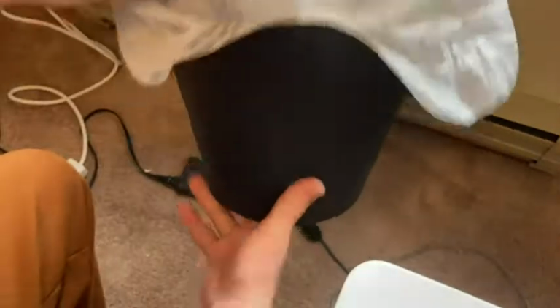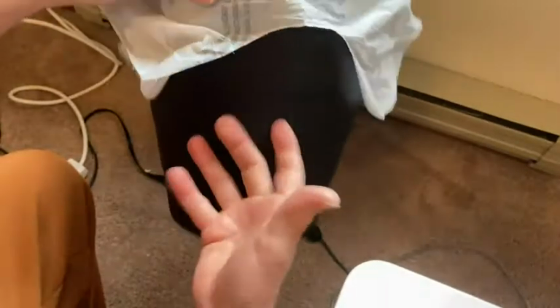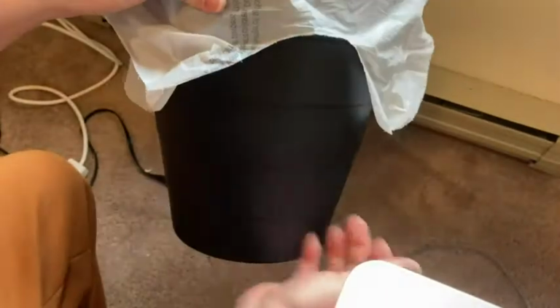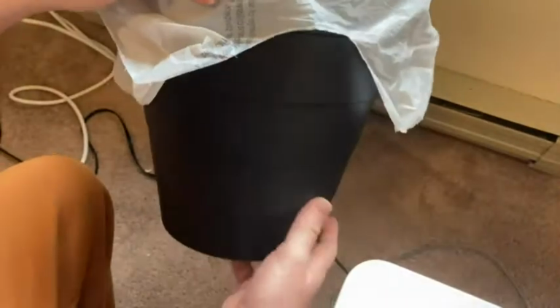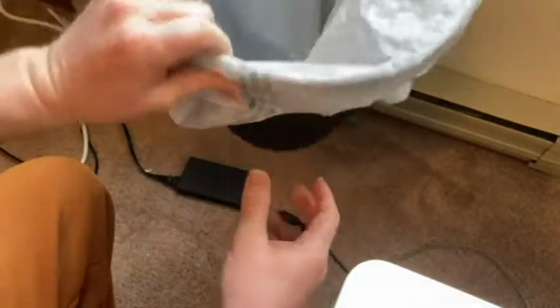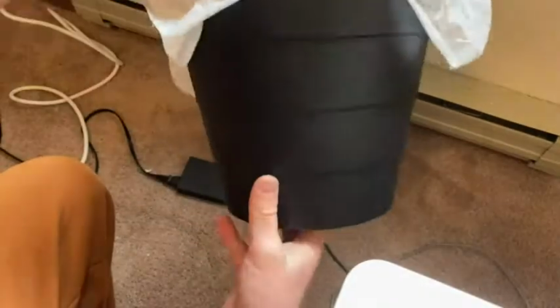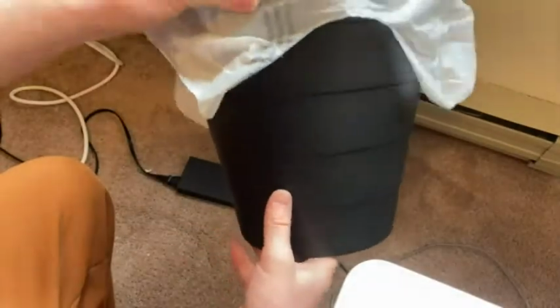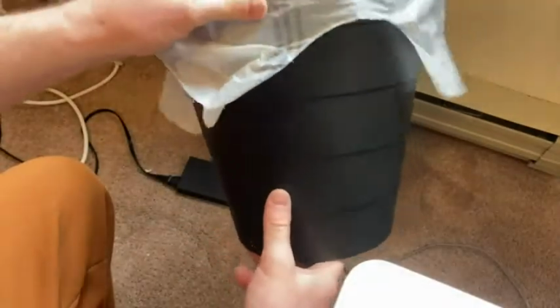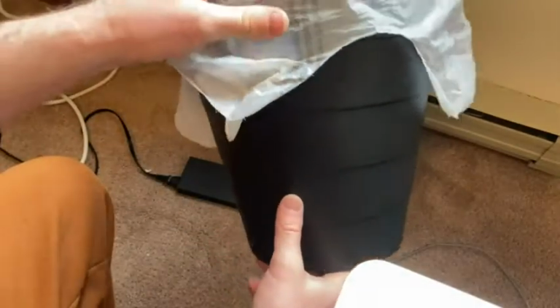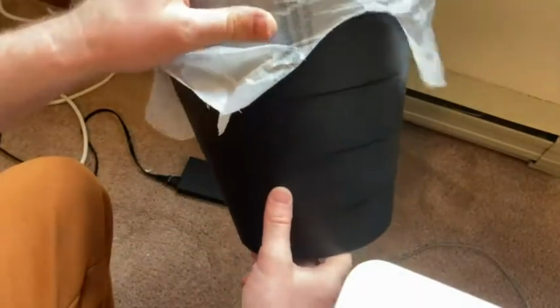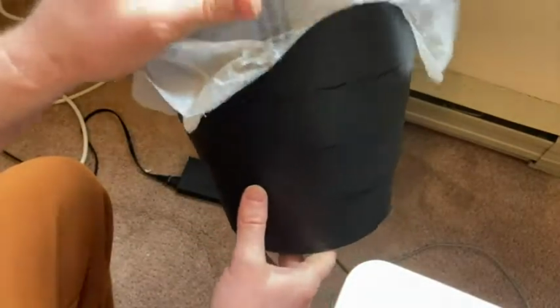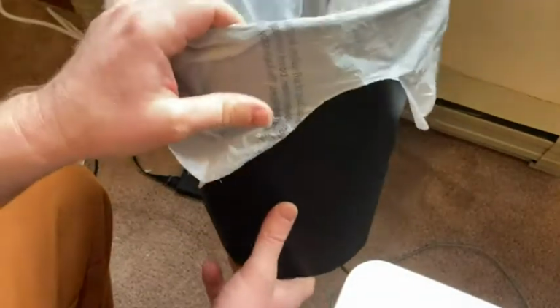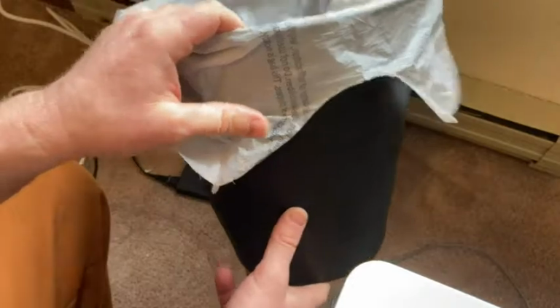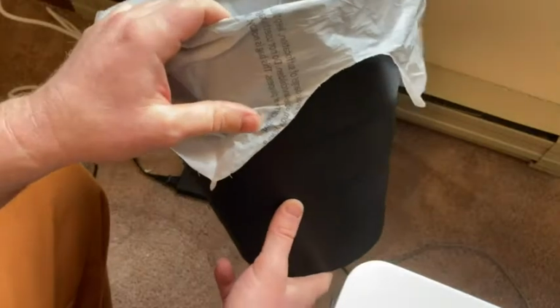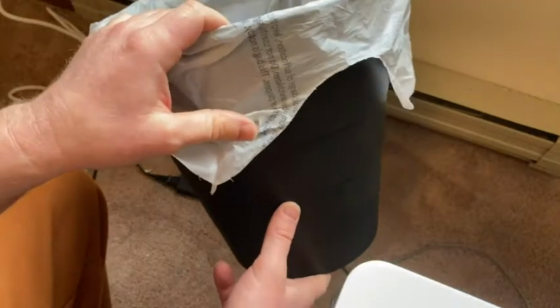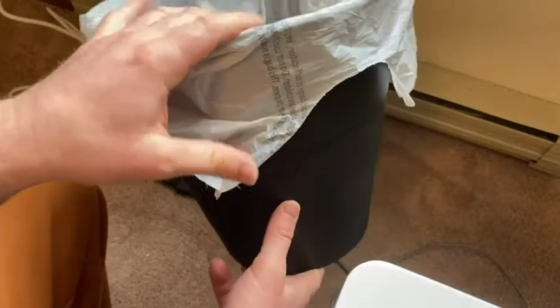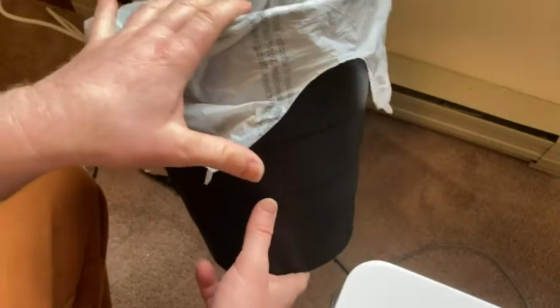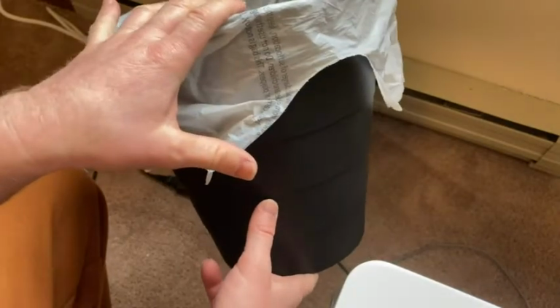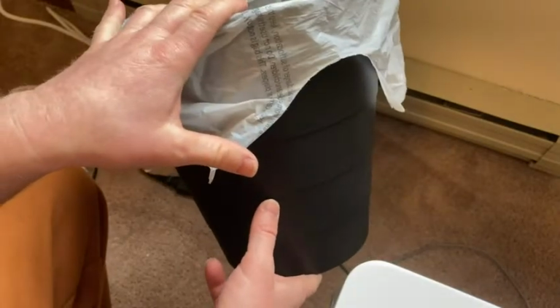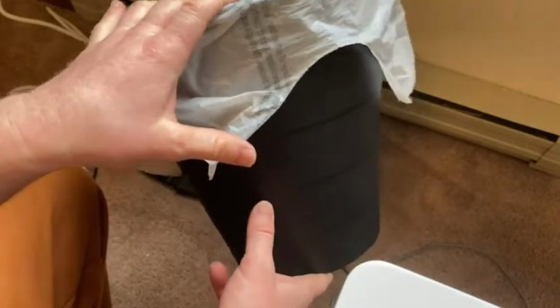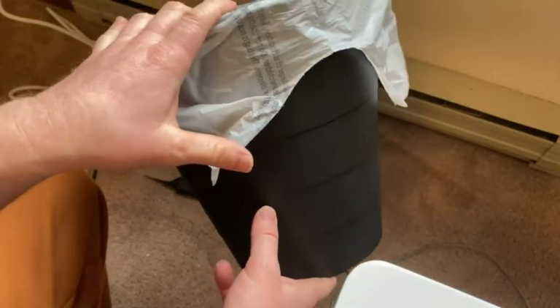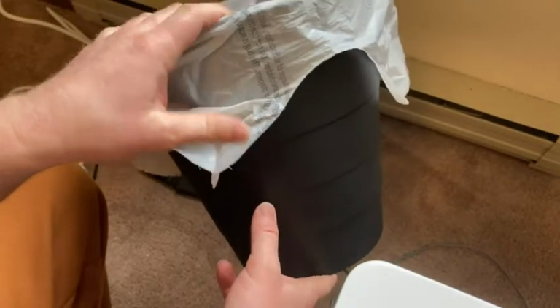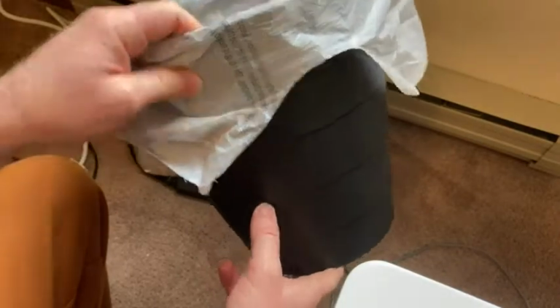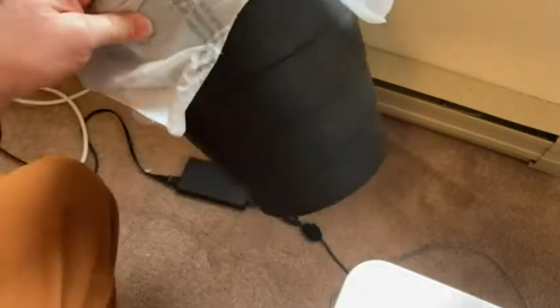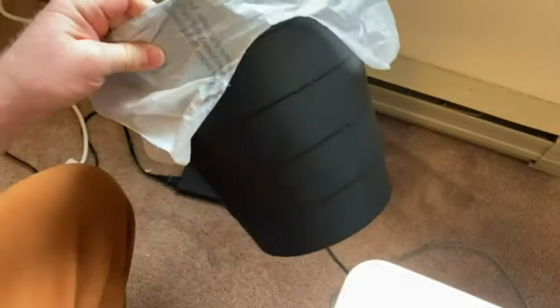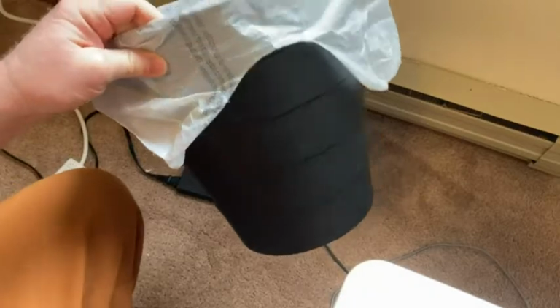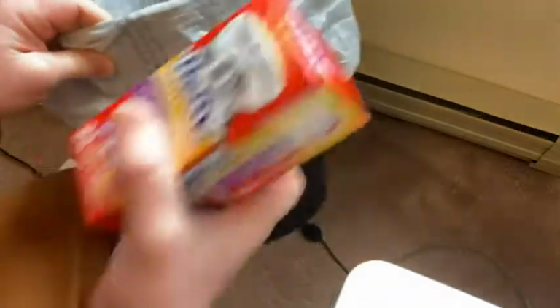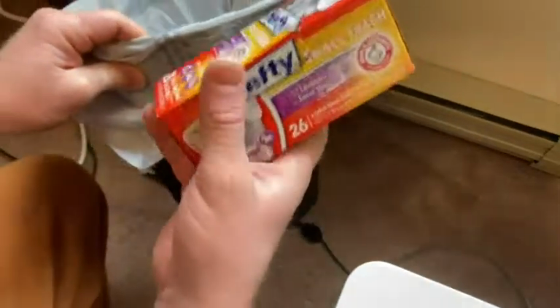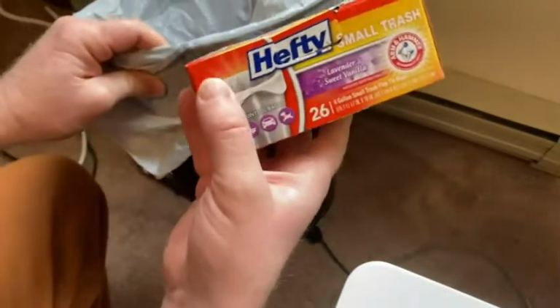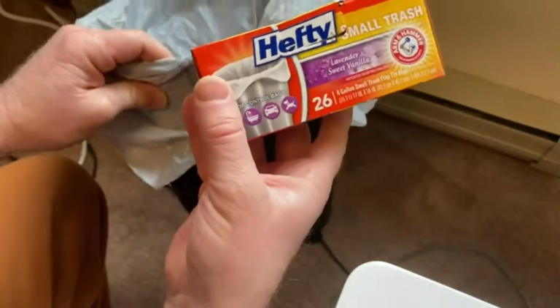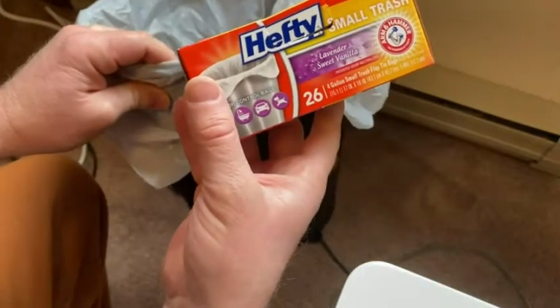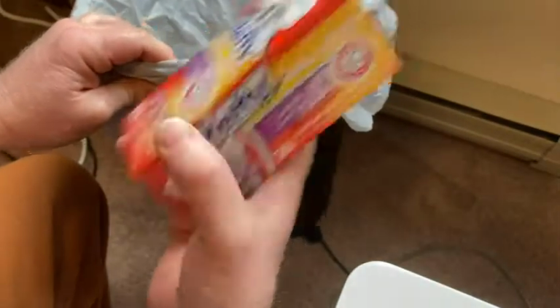So if you had a smaller trash can it would still work. And honestly, if it was slightly bigger it would still work. Obviously it's not going to fit in a giant kitchen trash can like the 13-gallon ones. But again, this is four gallons, so pretty convenient.